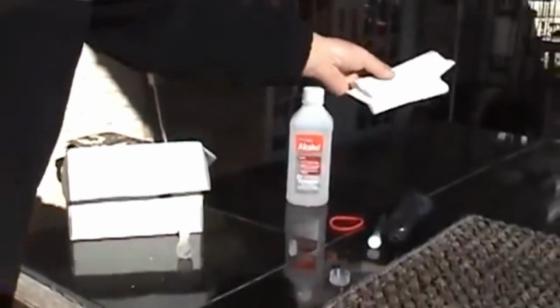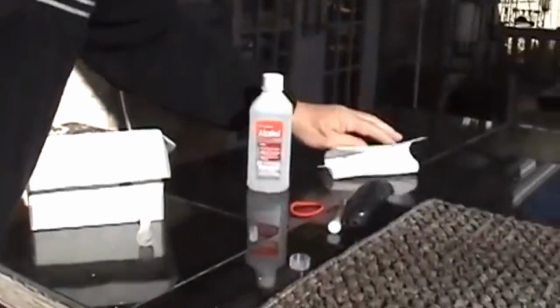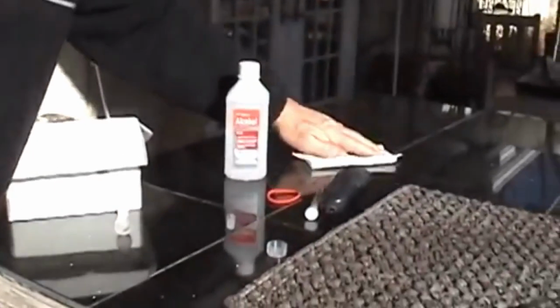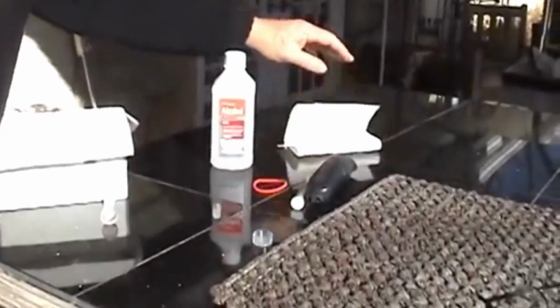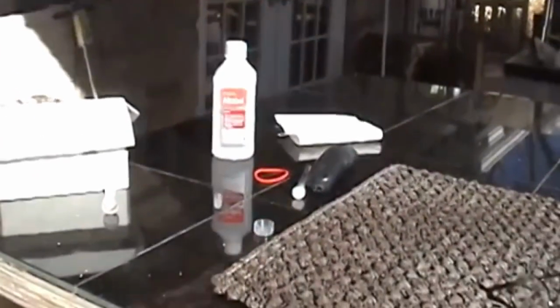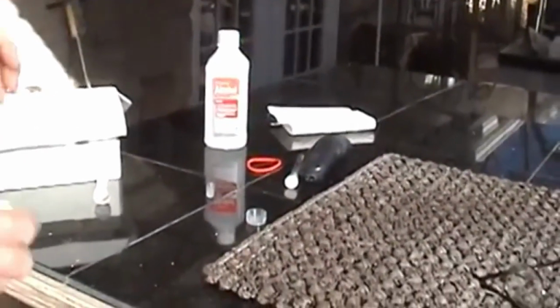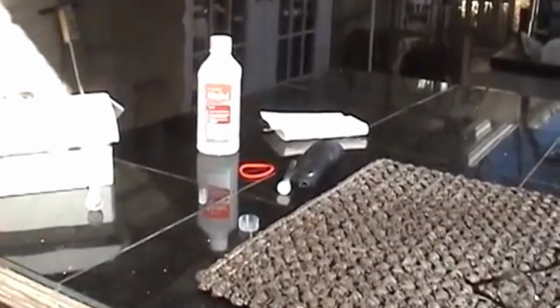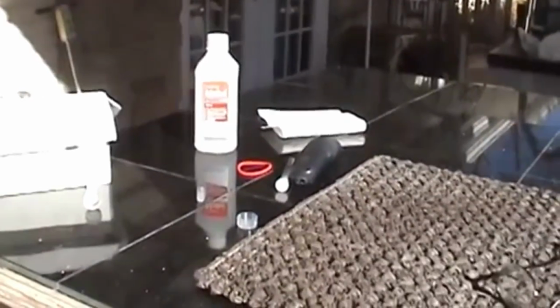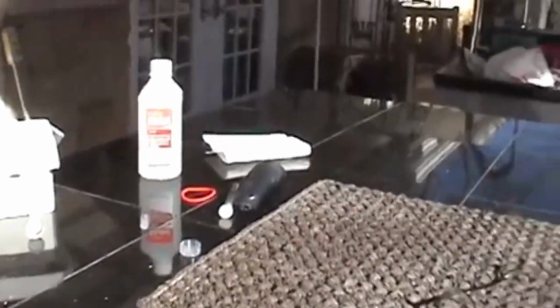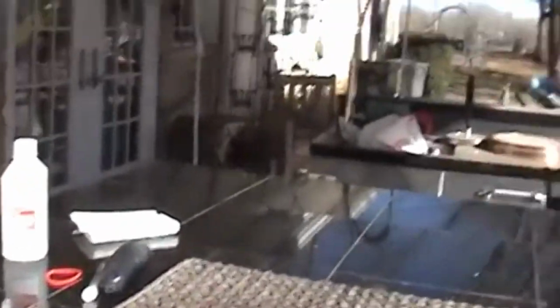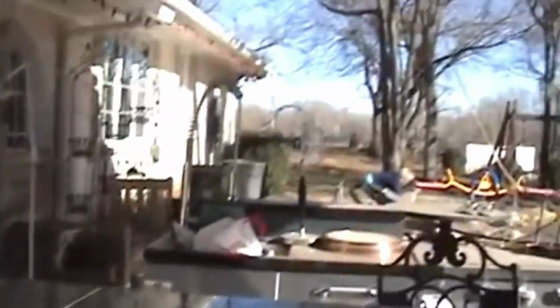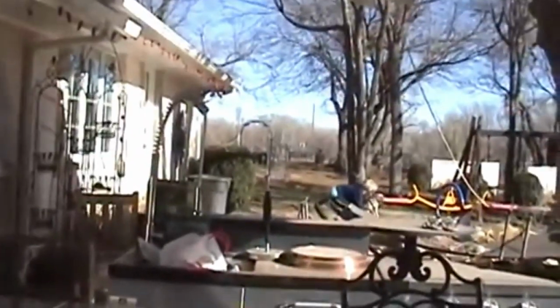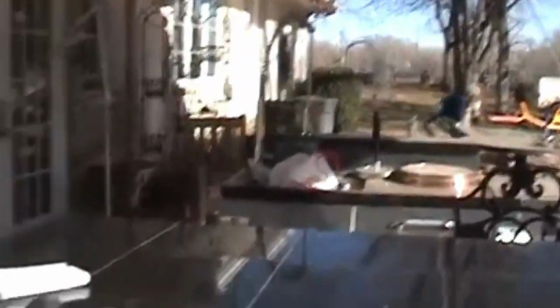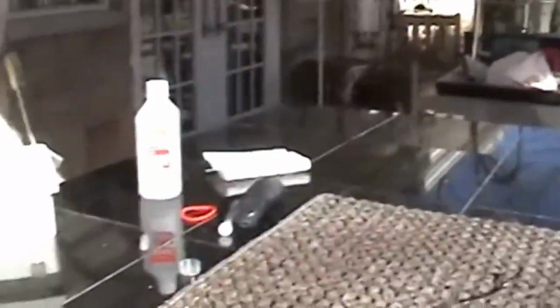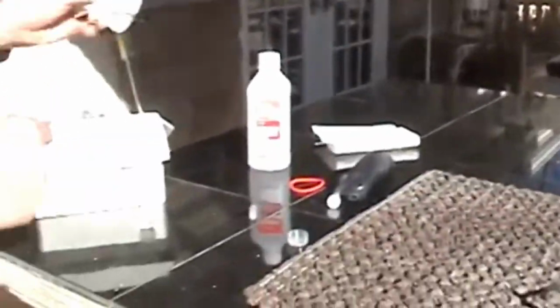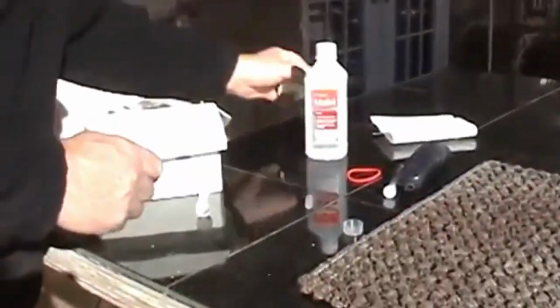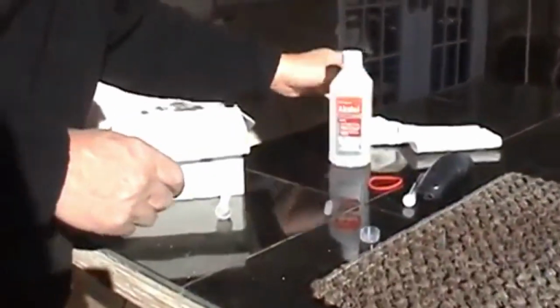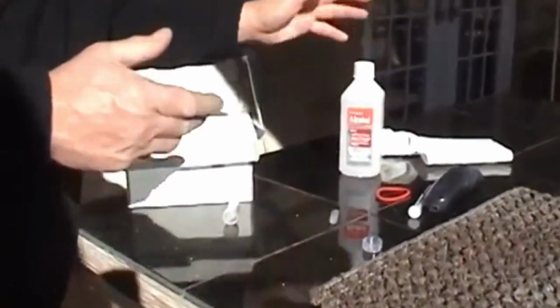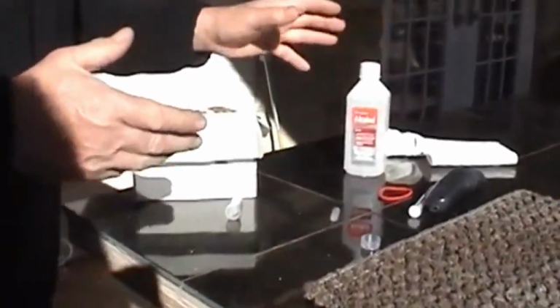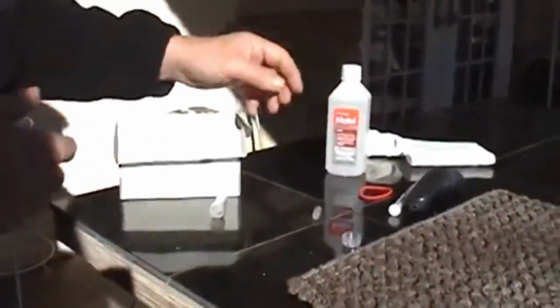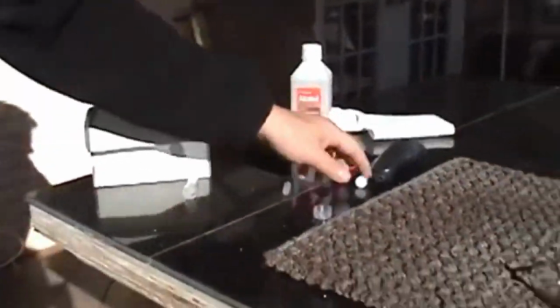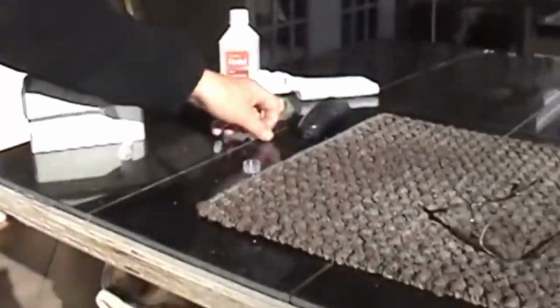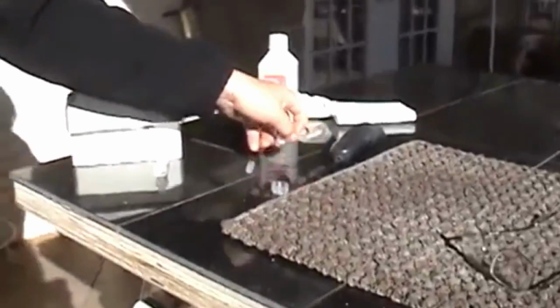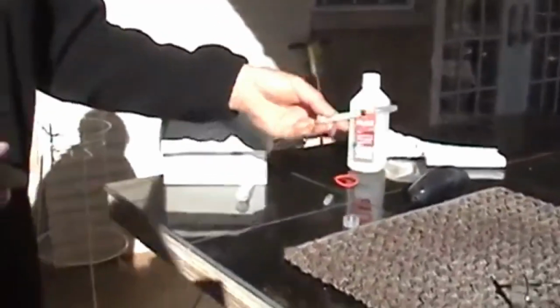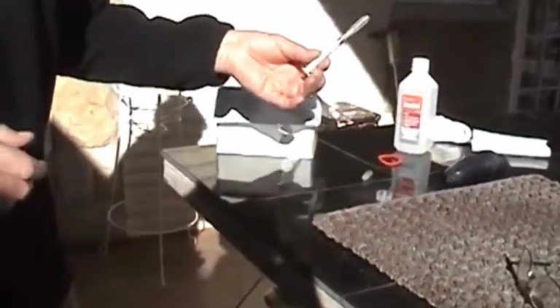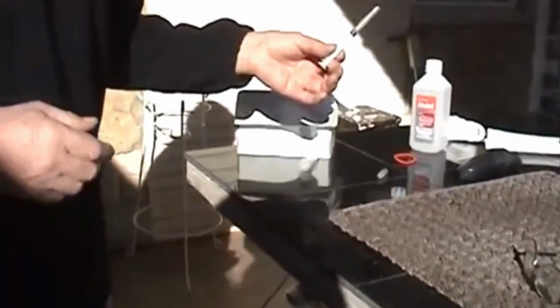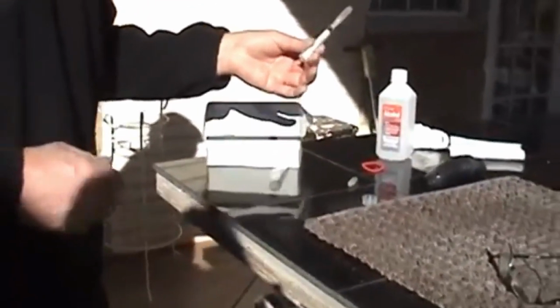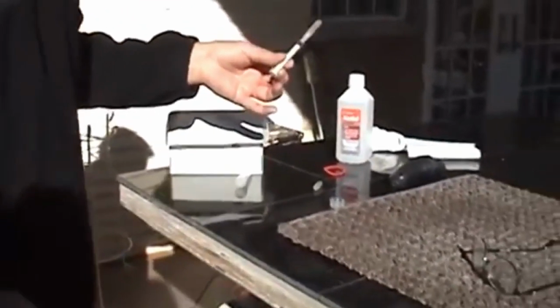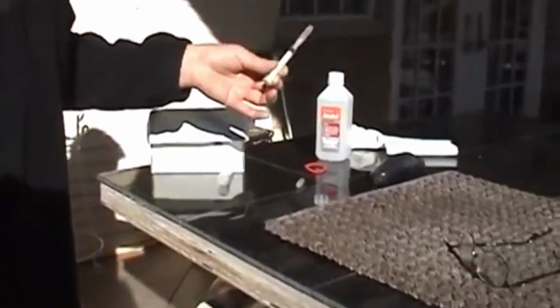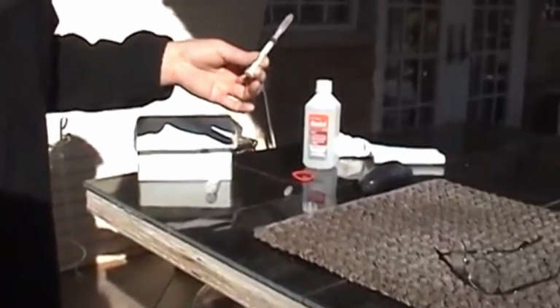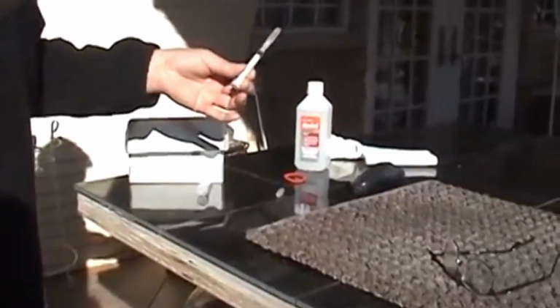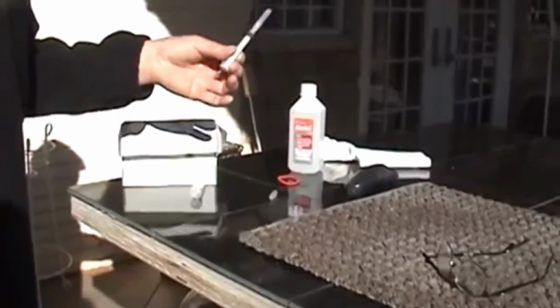I need to have some napkins available so that I can wipe the area down and put a little pressure on the wound after we've put a little hole in her arm to get the blood out. So now we're waiting for our patient, and here she comes. If you've not done this before, I think this will give you an idea about how to do it.